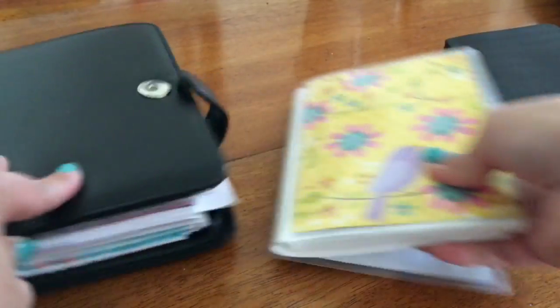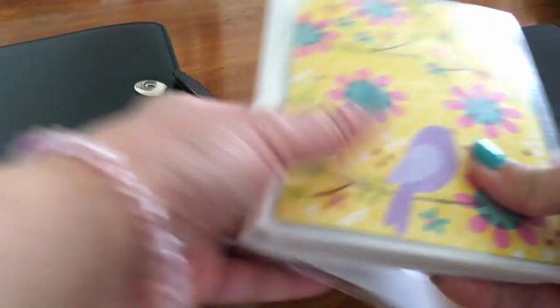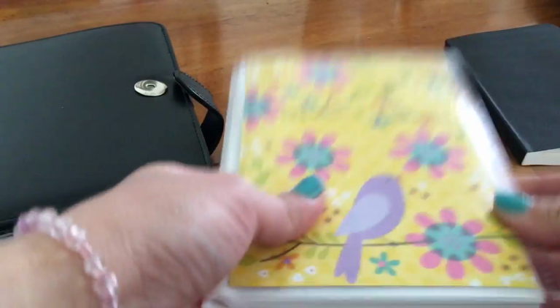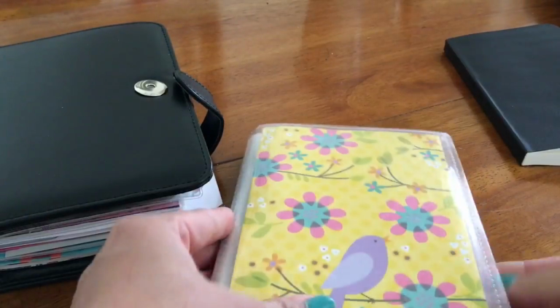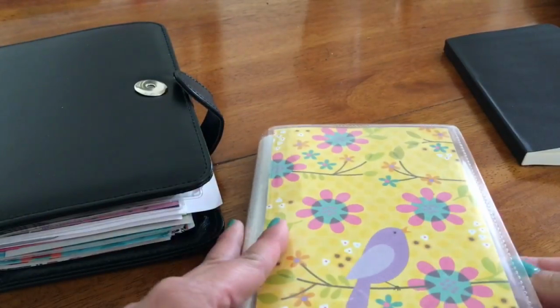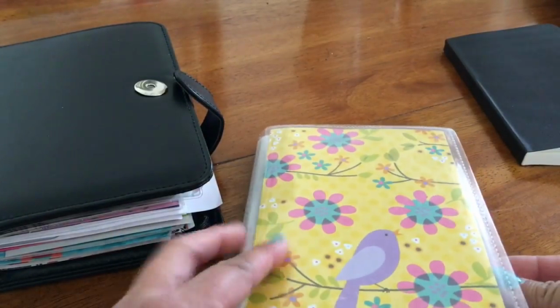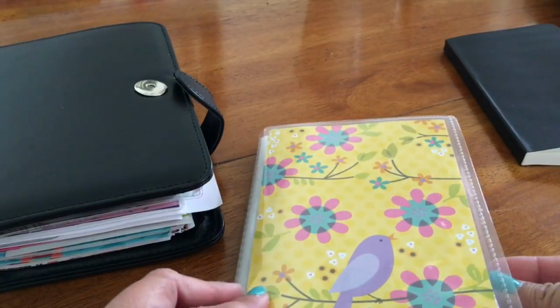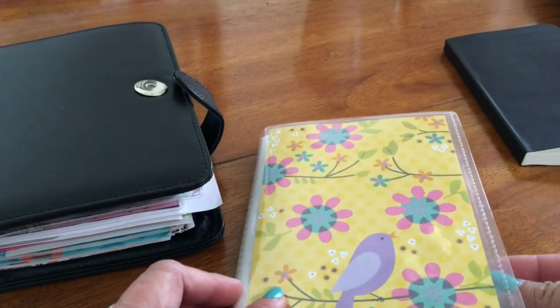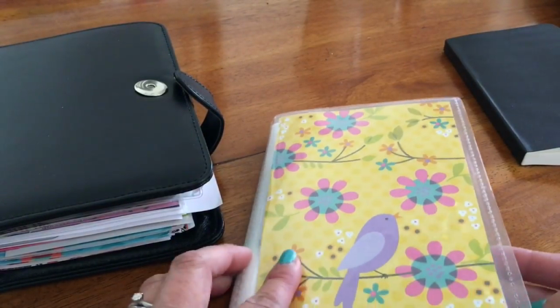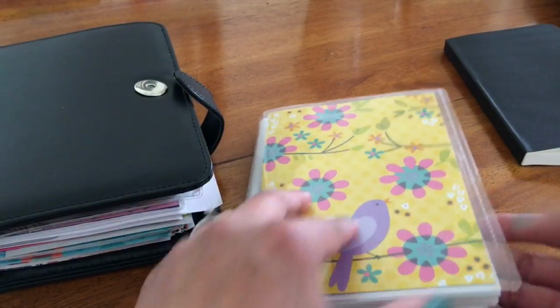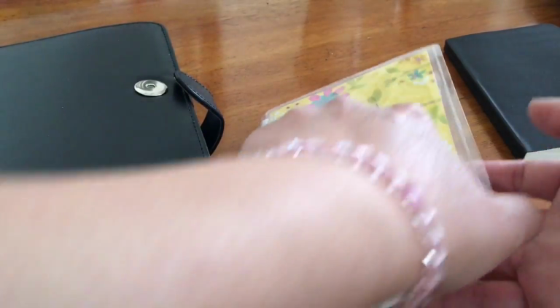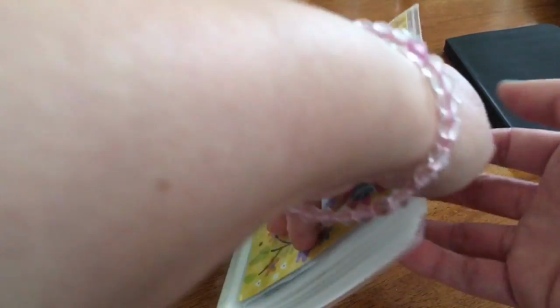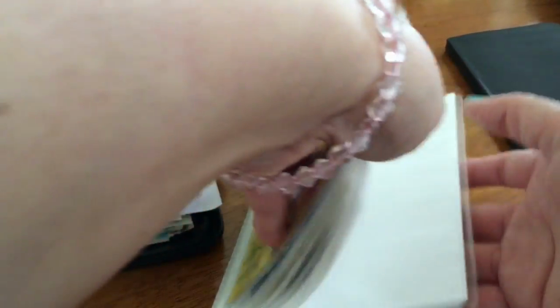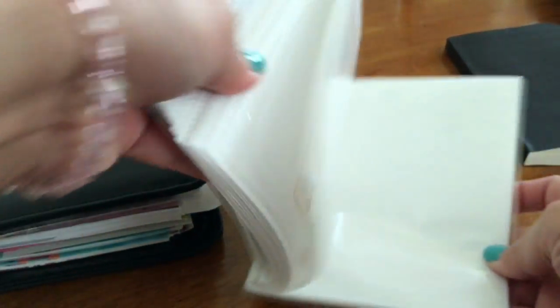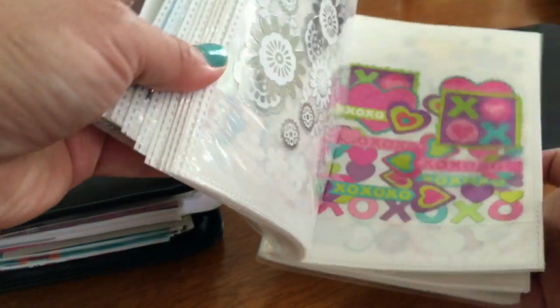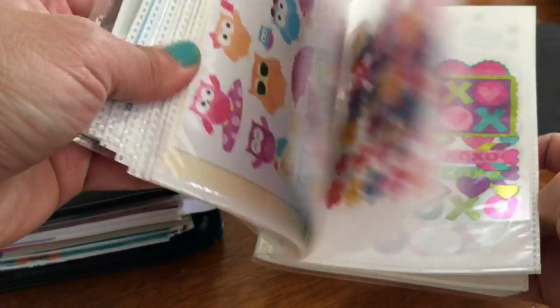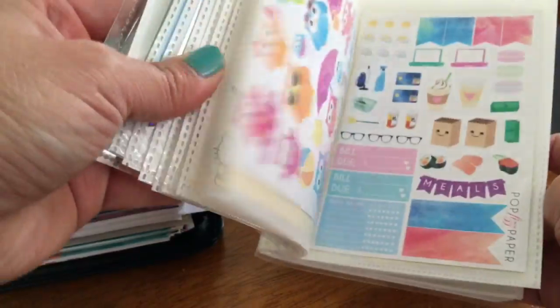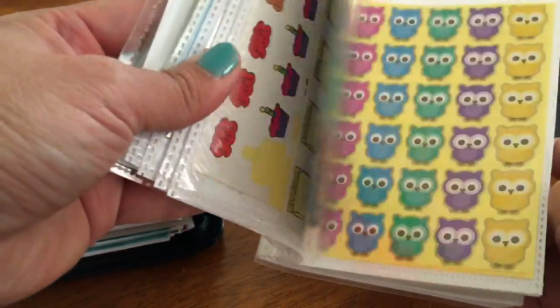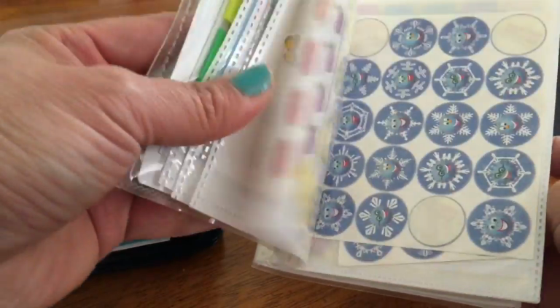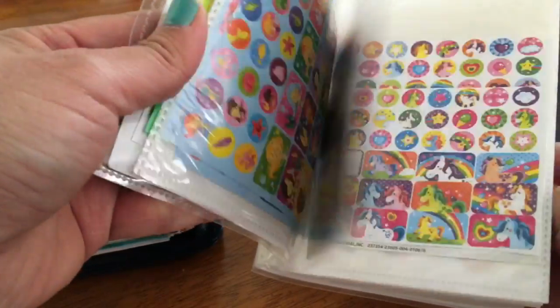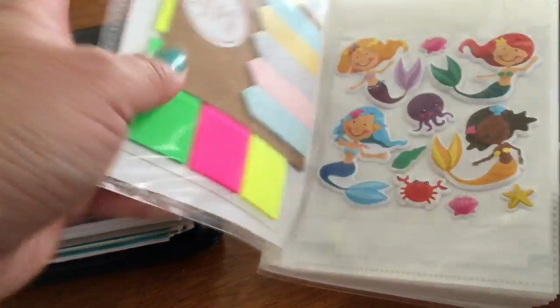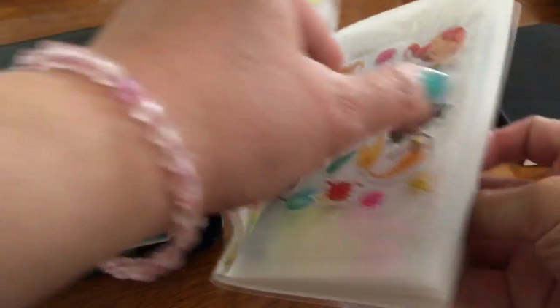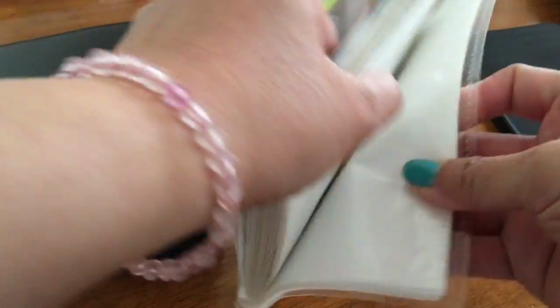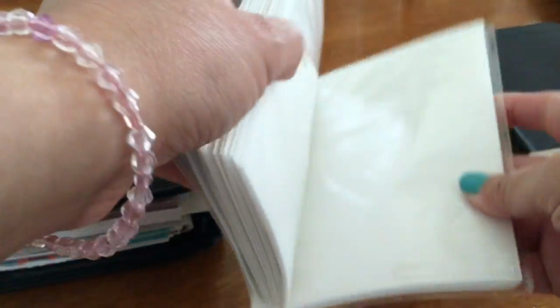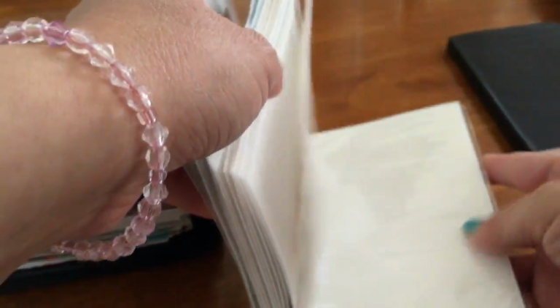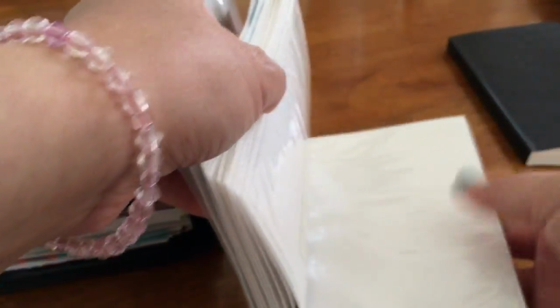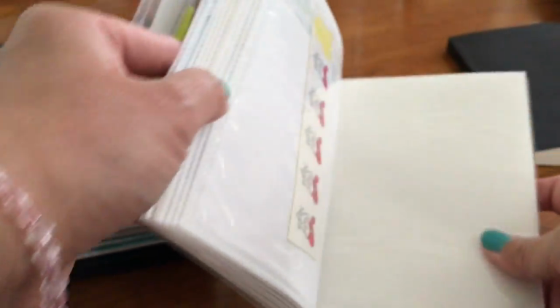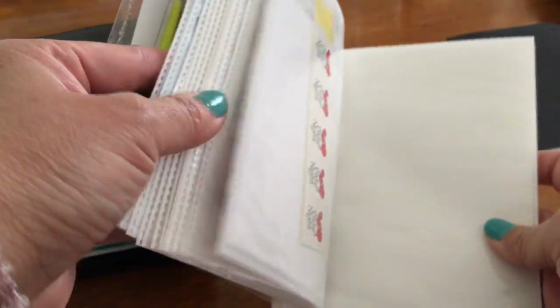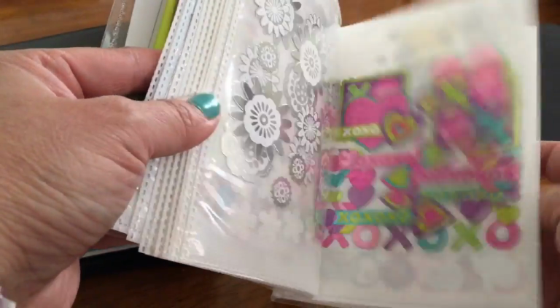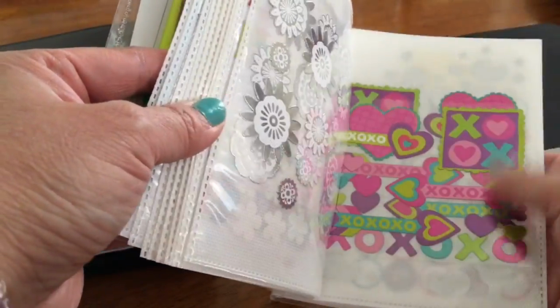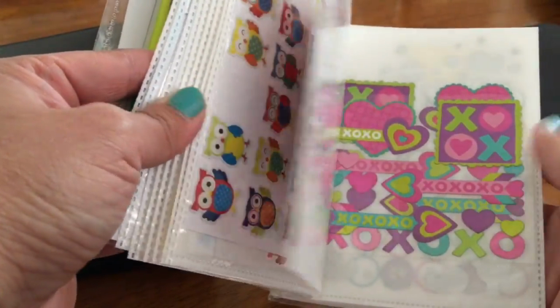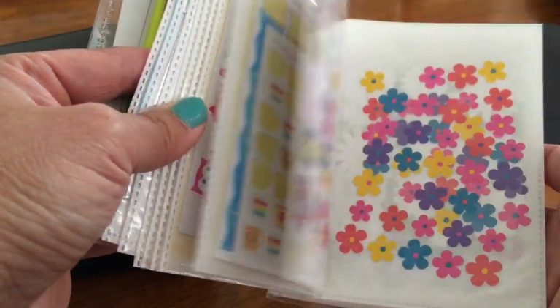And this one is from Dollar Tree also — a photo album. I just put stickers in here. I cut it down to size. Stickers are from Dollar Tree, Walmart, different places.